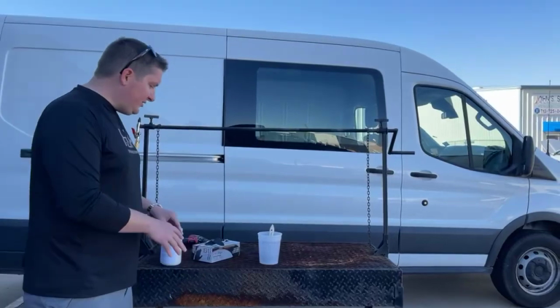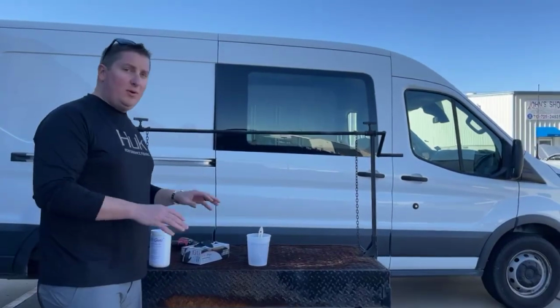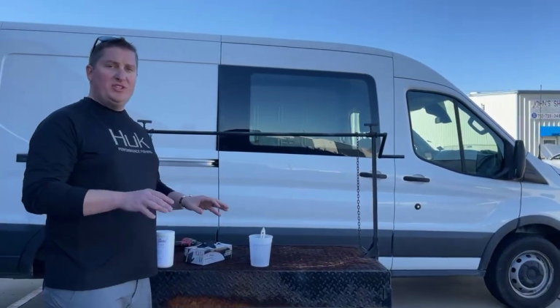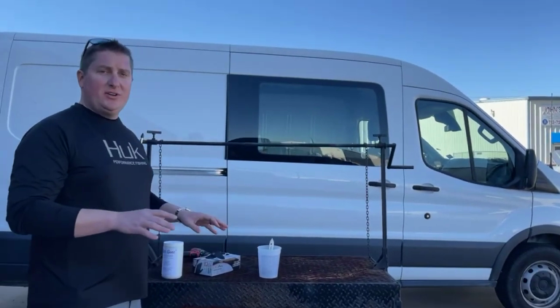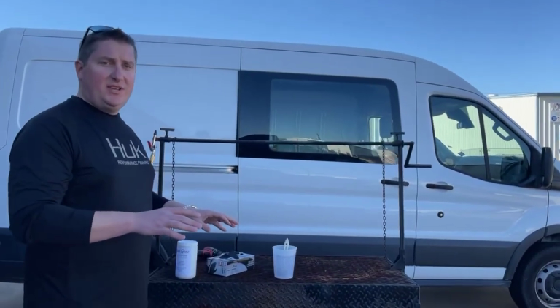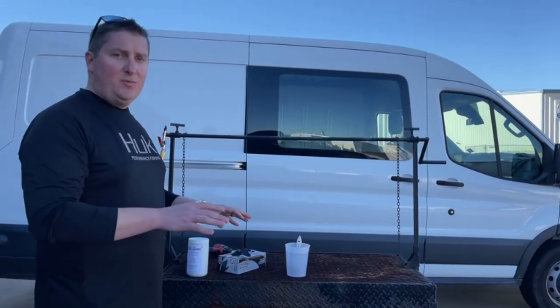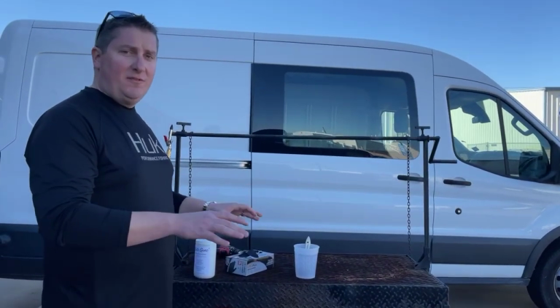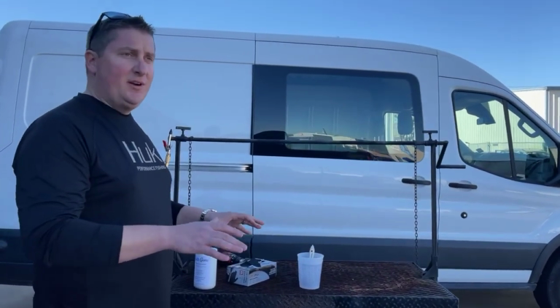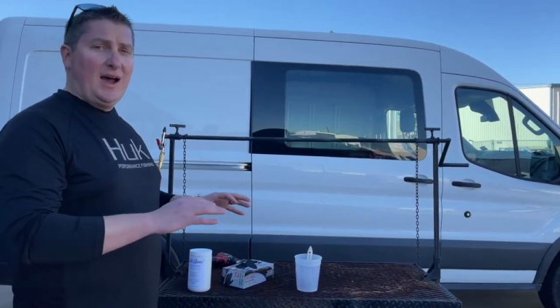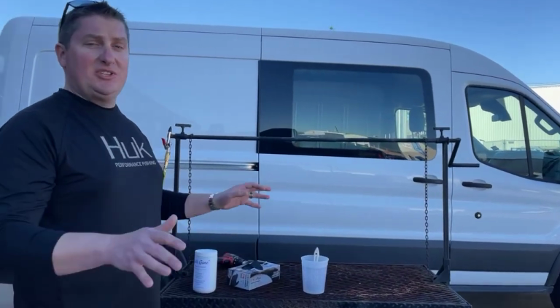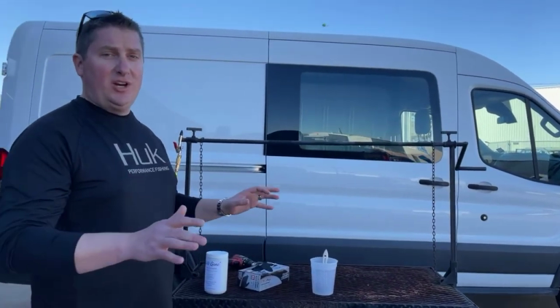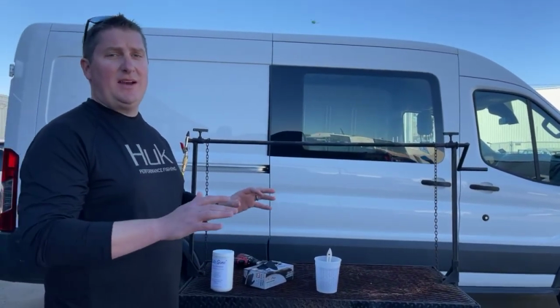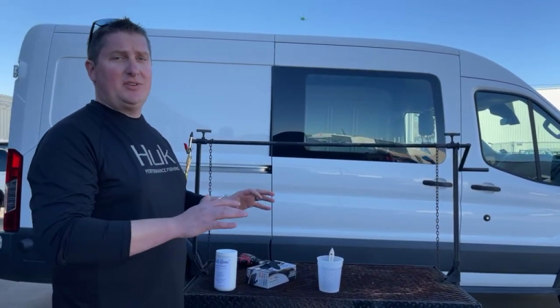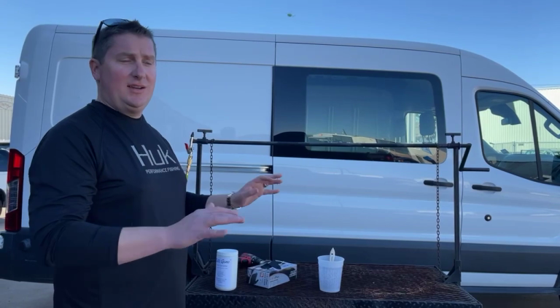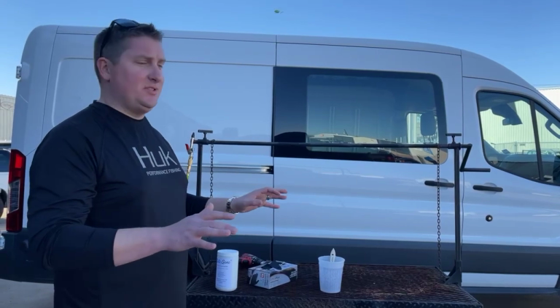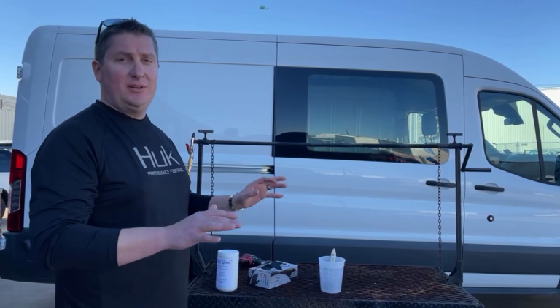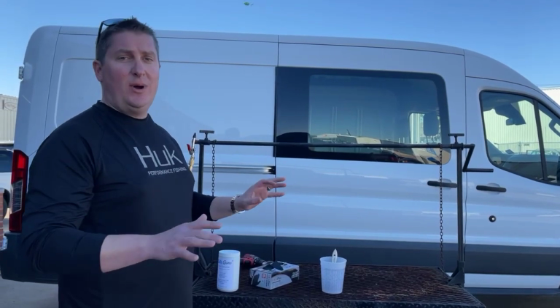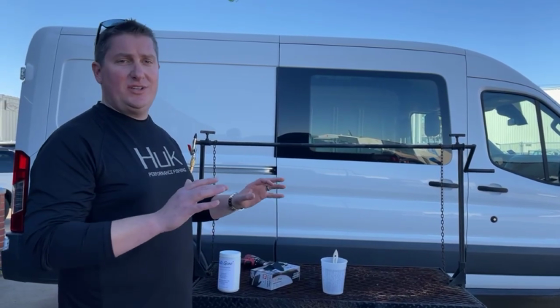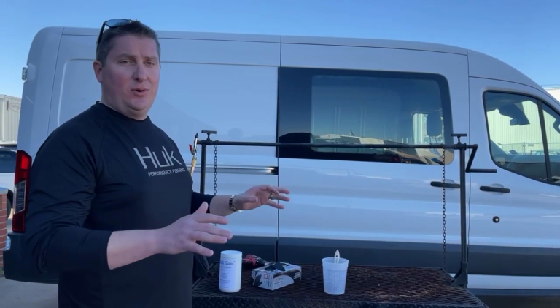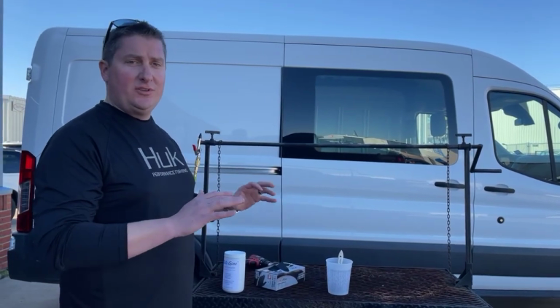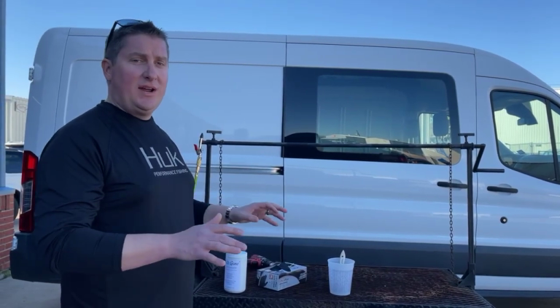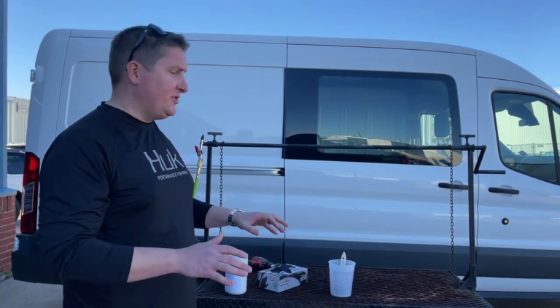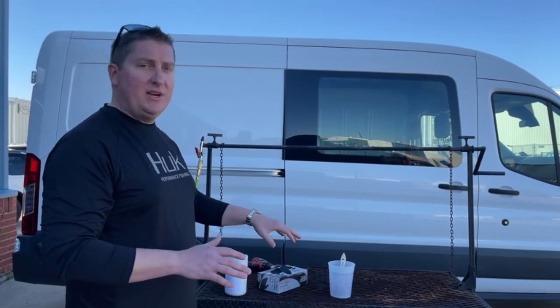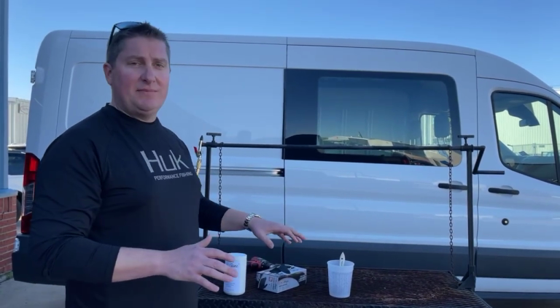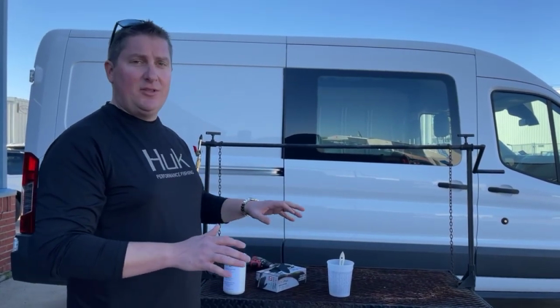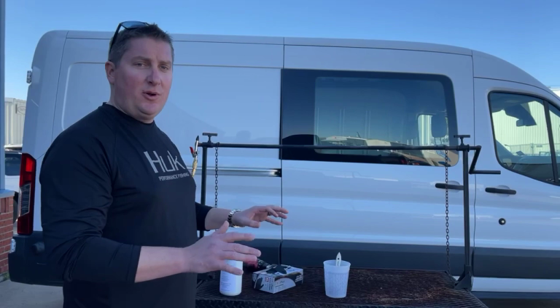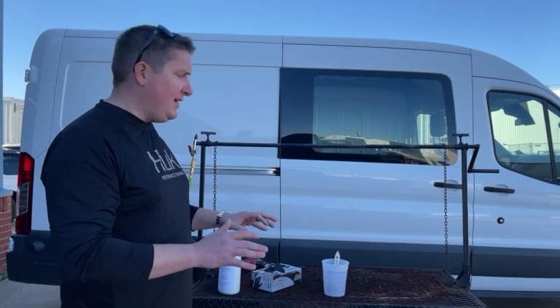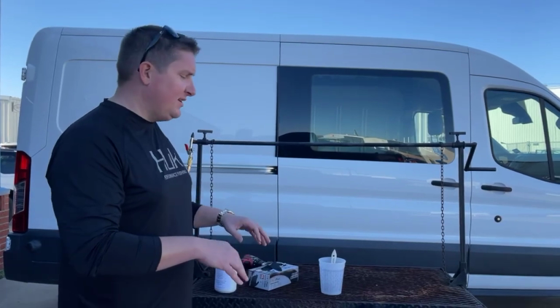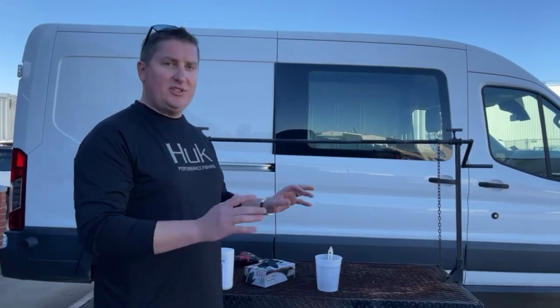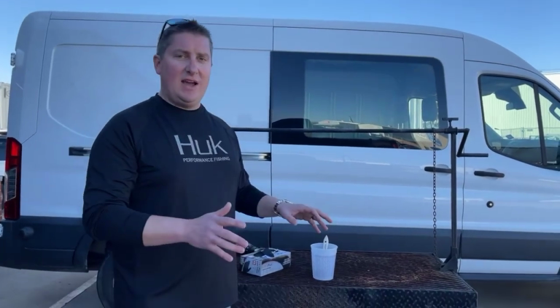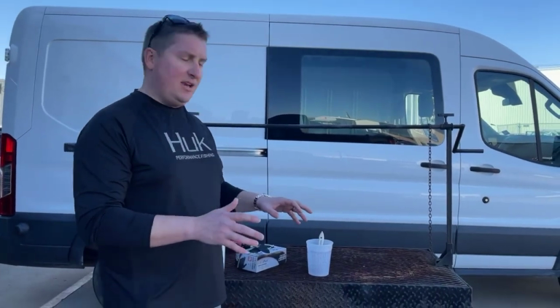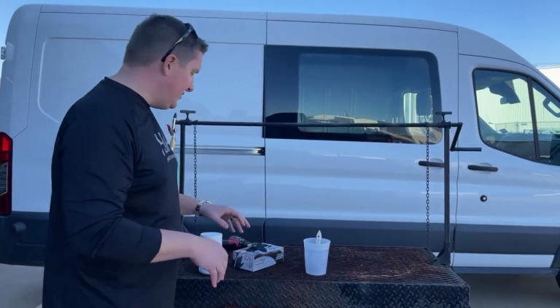So we just introduced the rust converter. We just told you all about it yesterday and it's just been questions, orders, the whole nine yards. So we wanted to get something together real quick for you guys just to give you an idea how to use it.